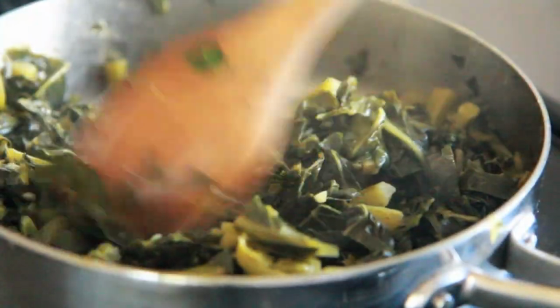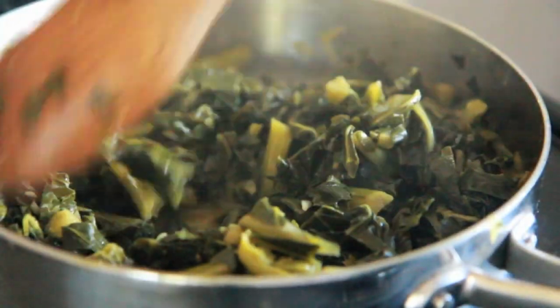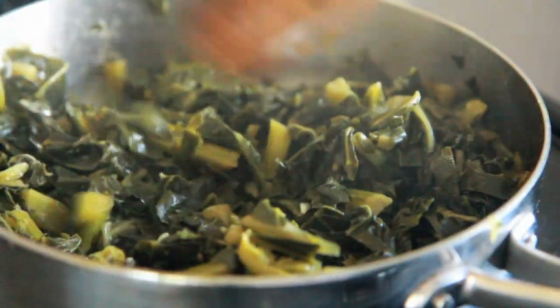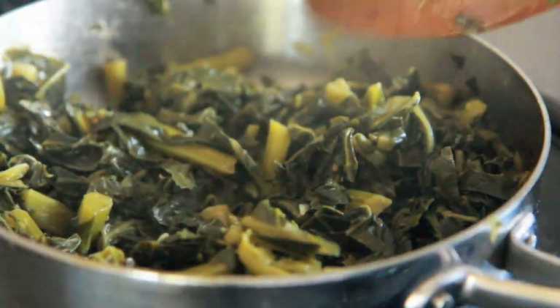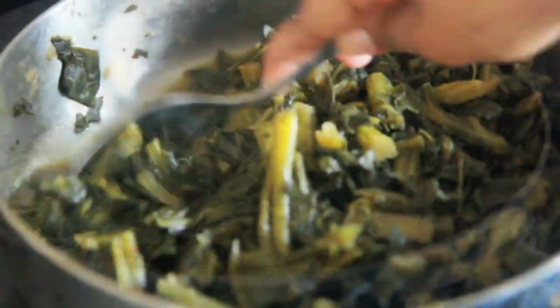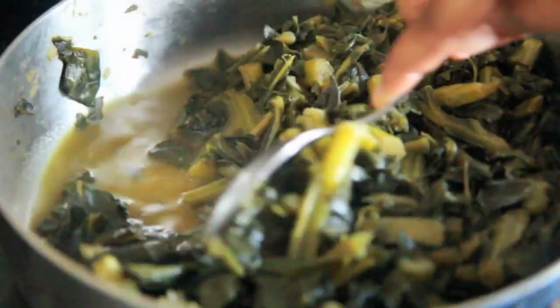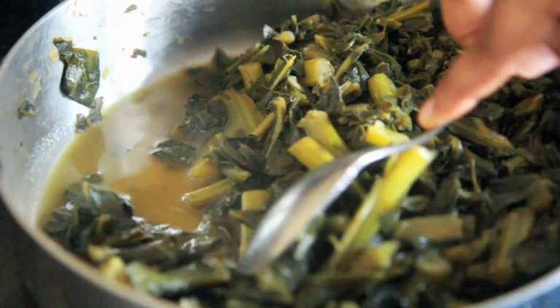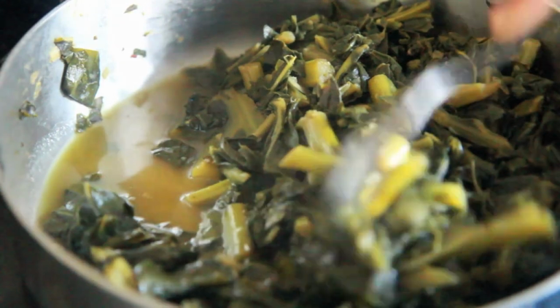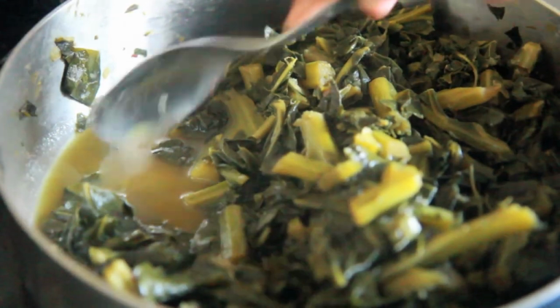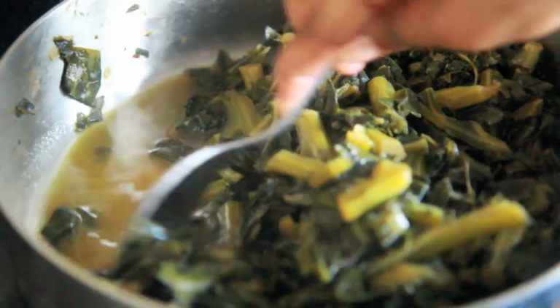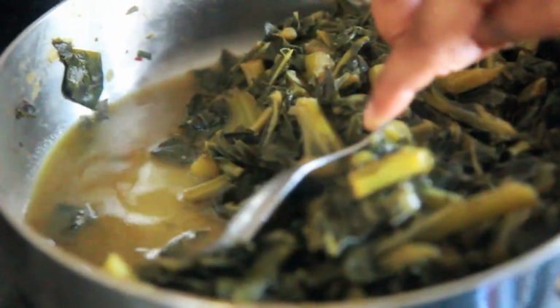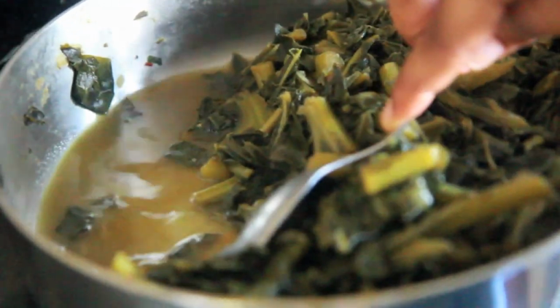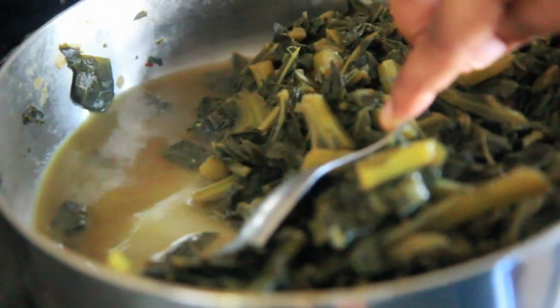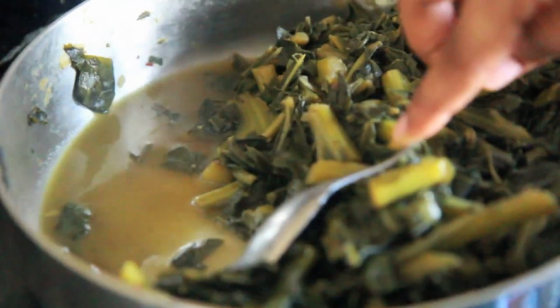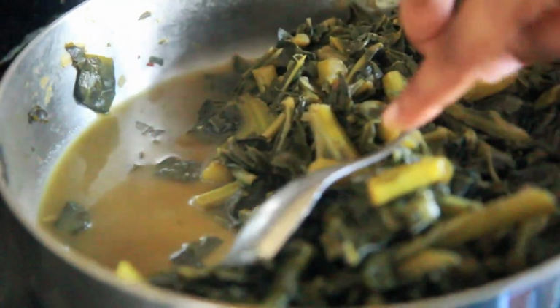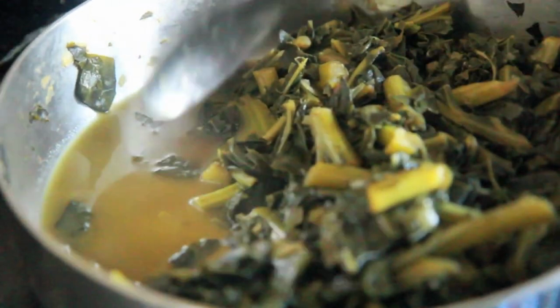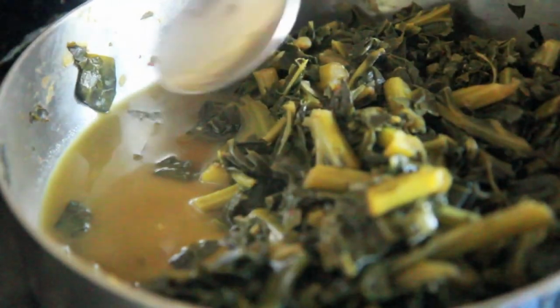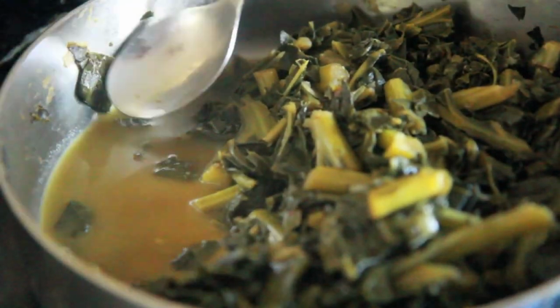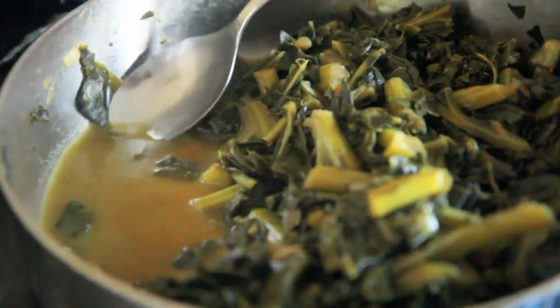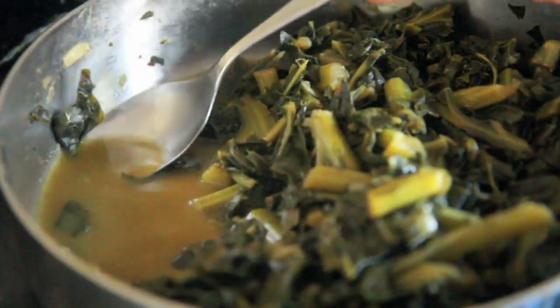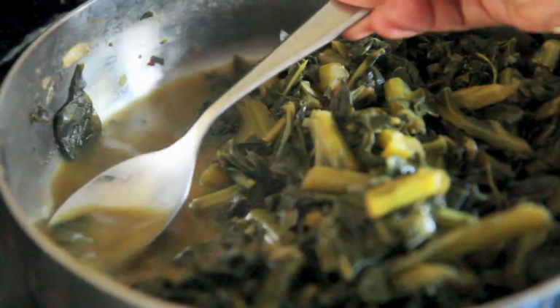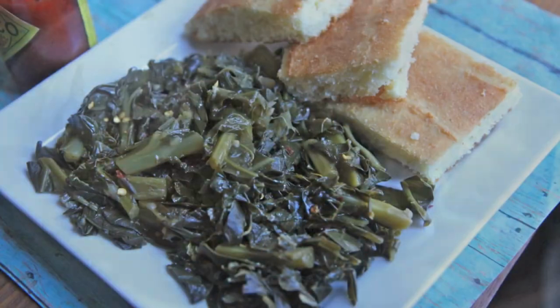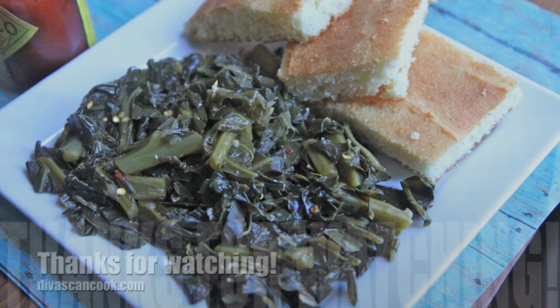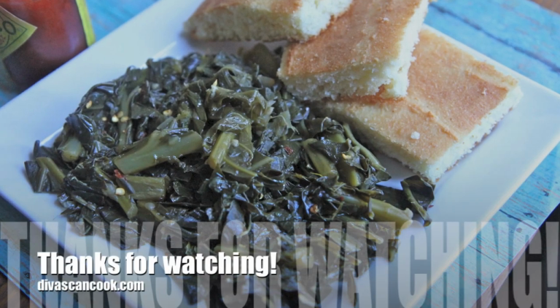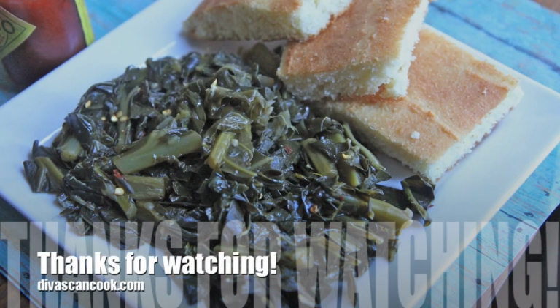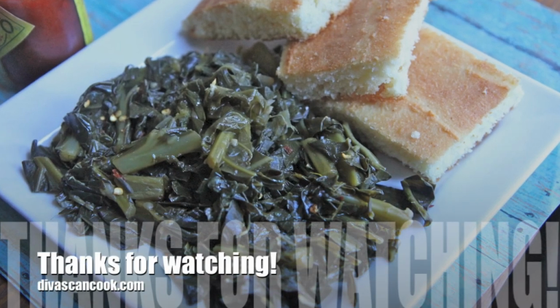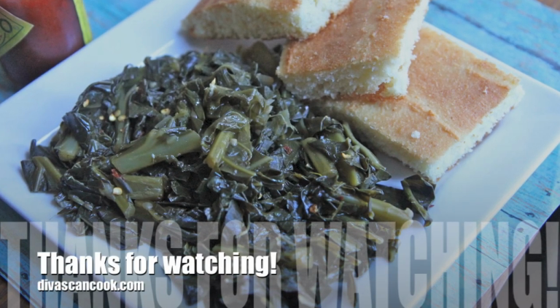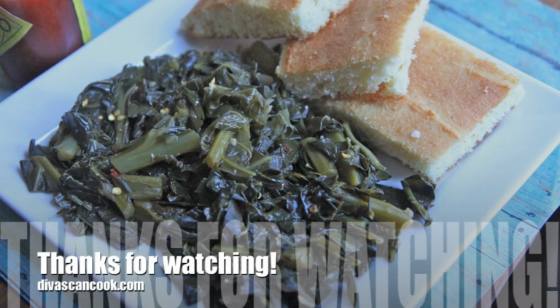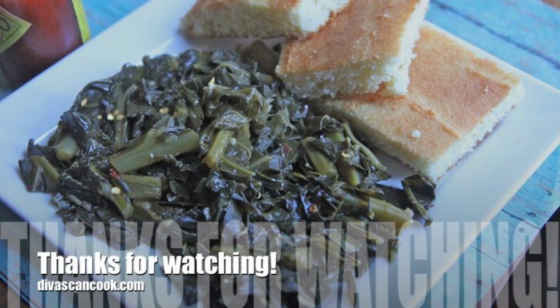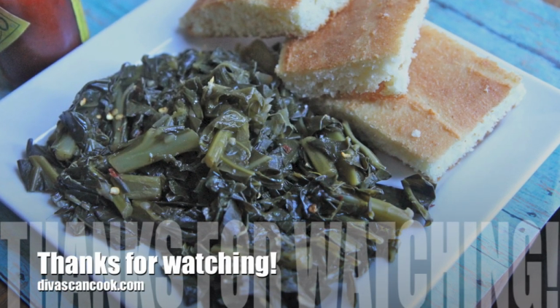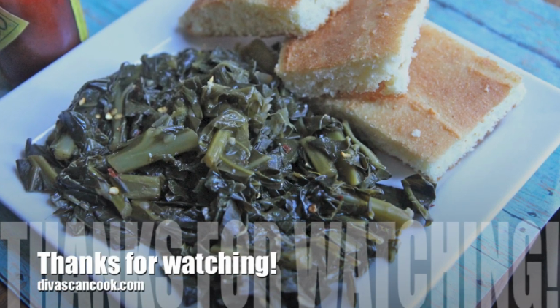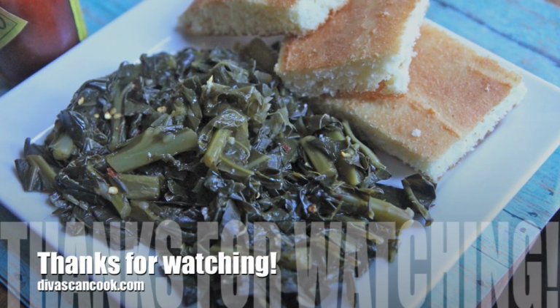These greens were off the chain! My favorite part — I love the juice that comes with it, oh my gosh, yes! Well that's it, you guys — I hope you enjoyed this recipe. You can get it at divascancook.com. Bye!